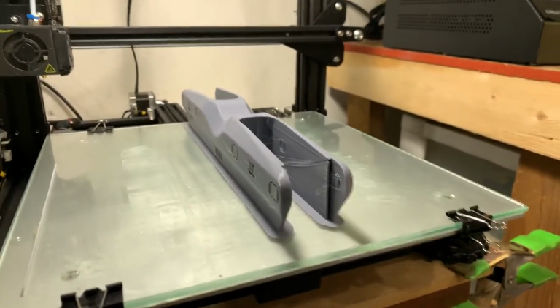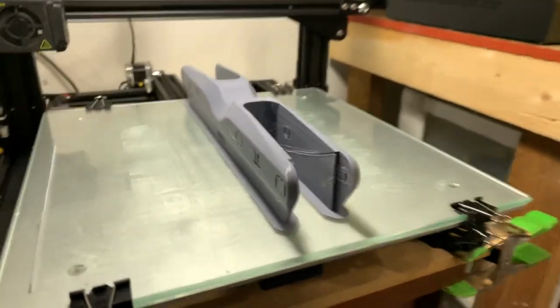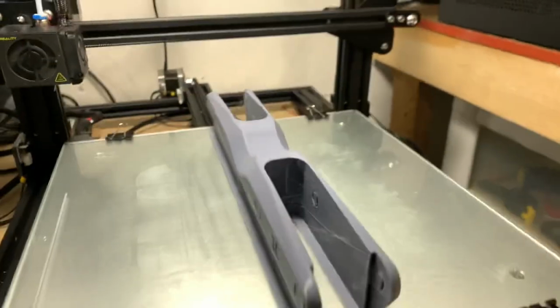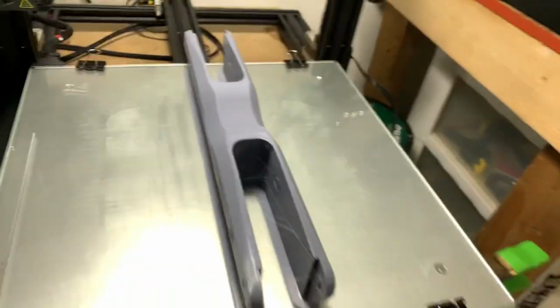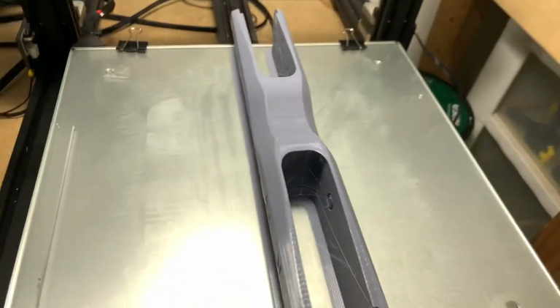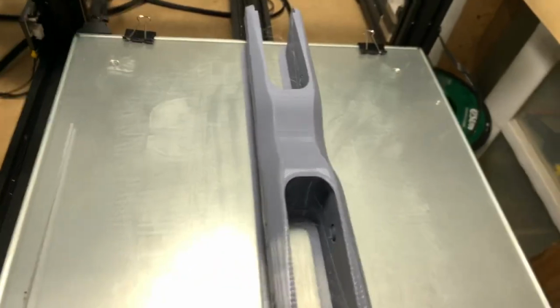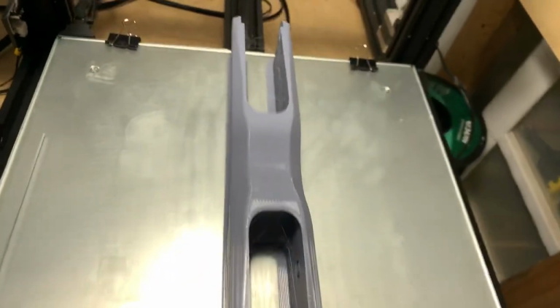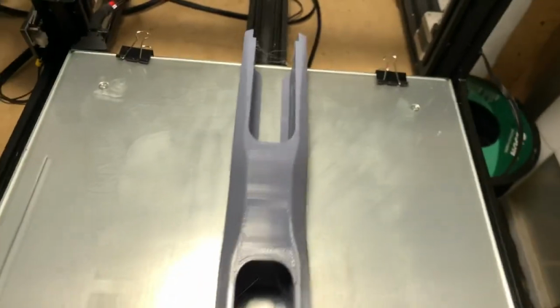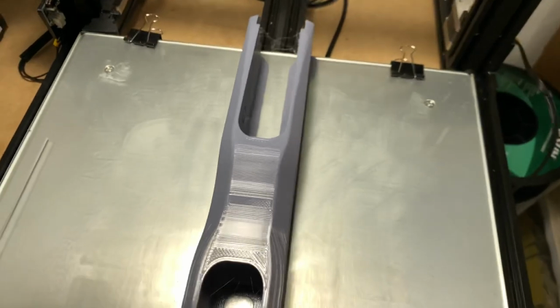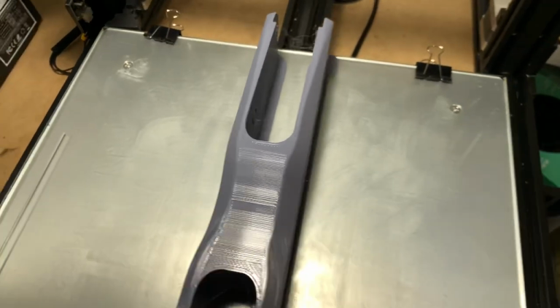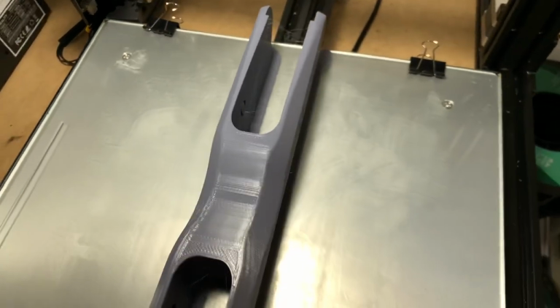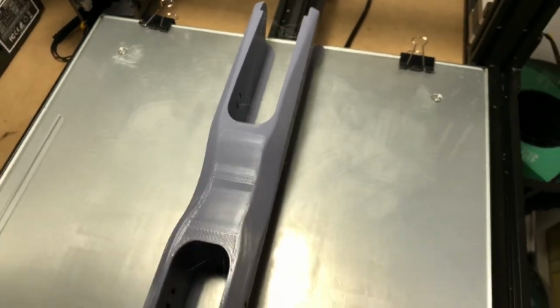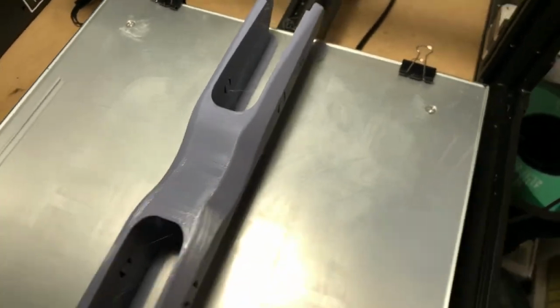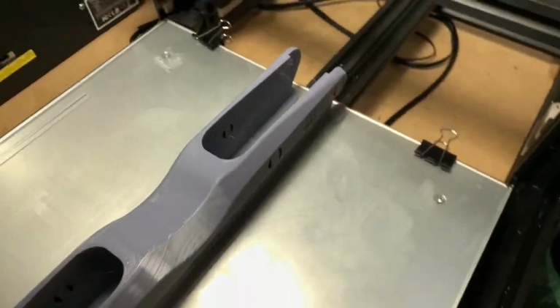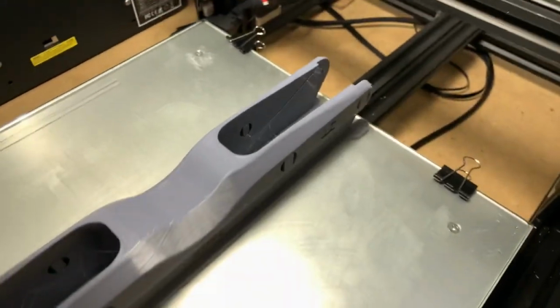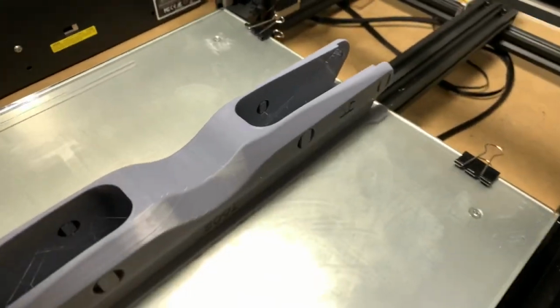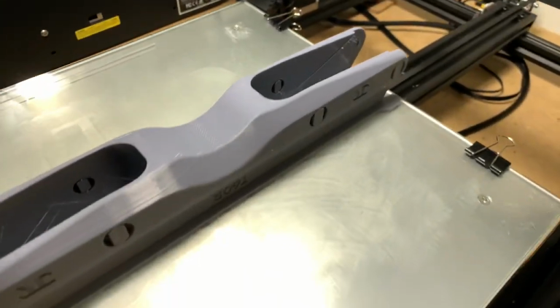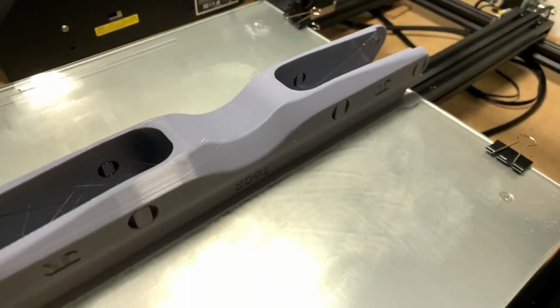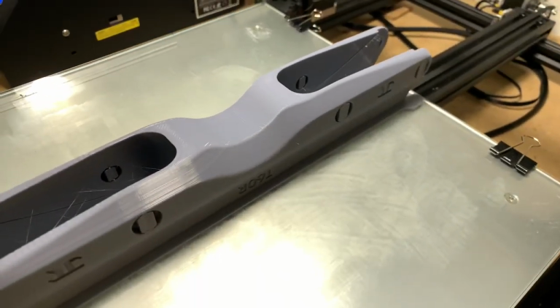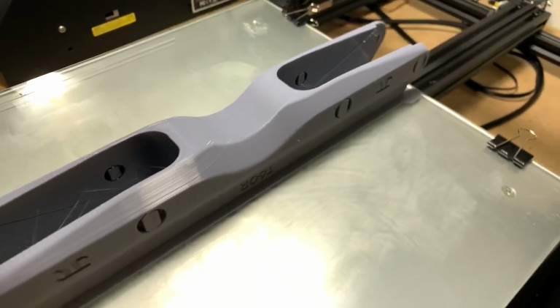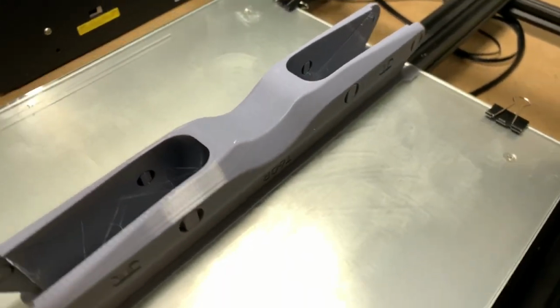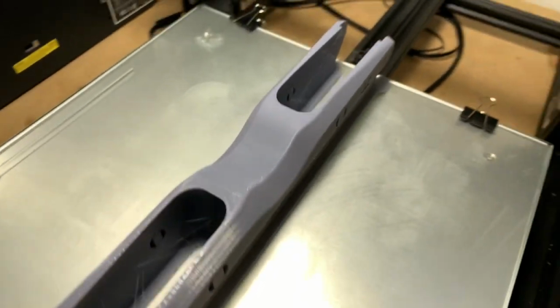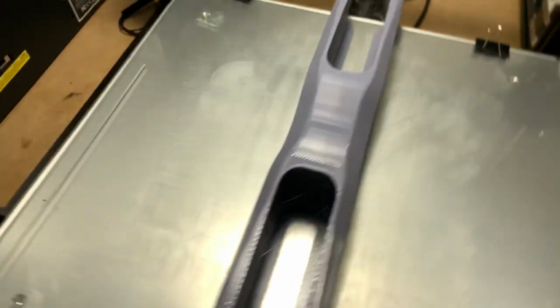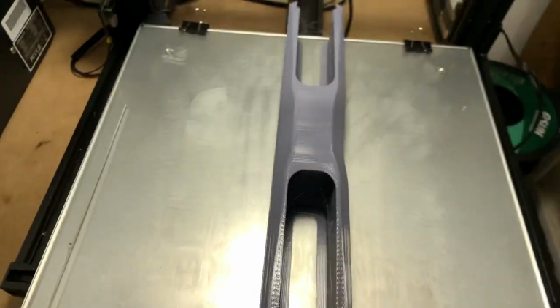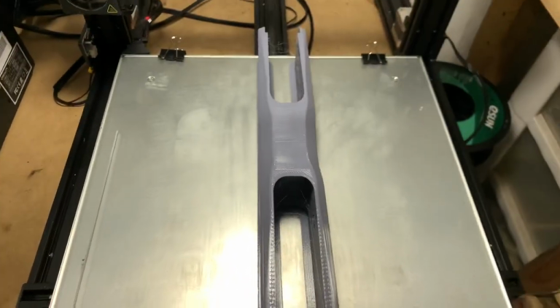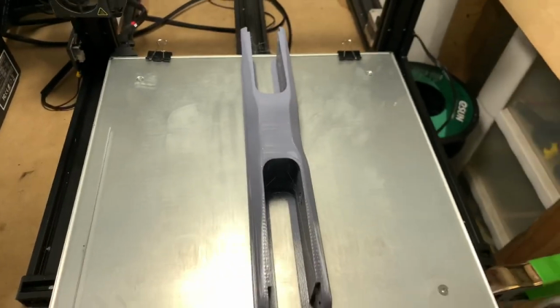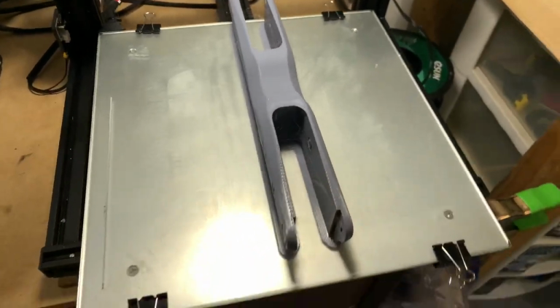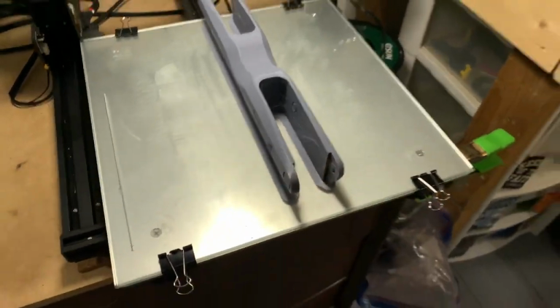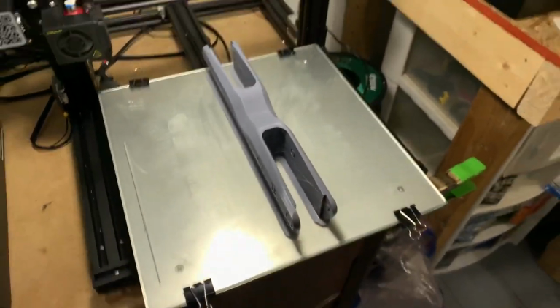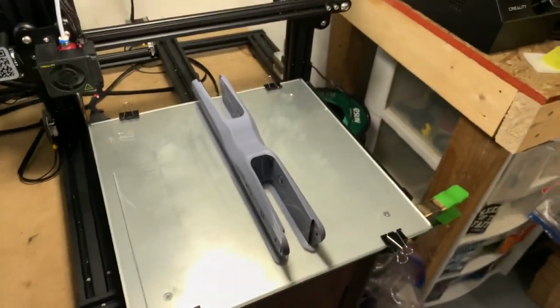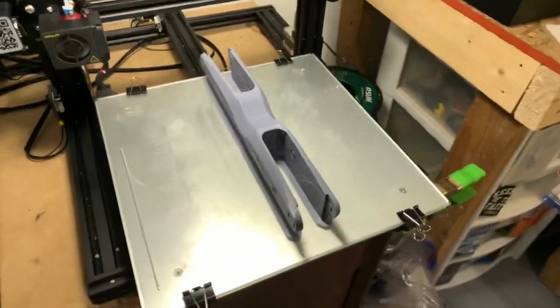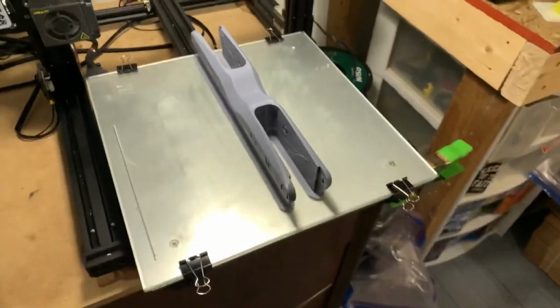The reason I print it upside down is so that the top layer, once the frame is assembled, looks really good. You don't want support debris and all of that popping off.